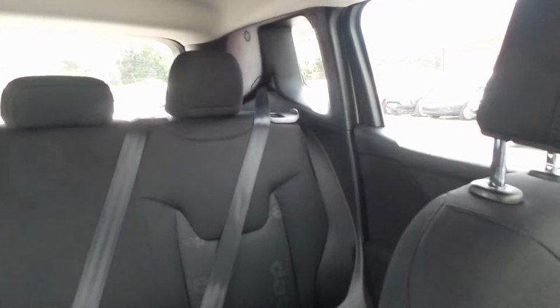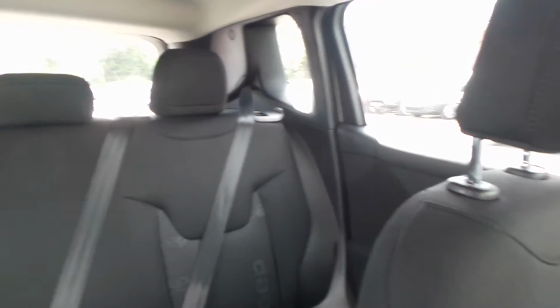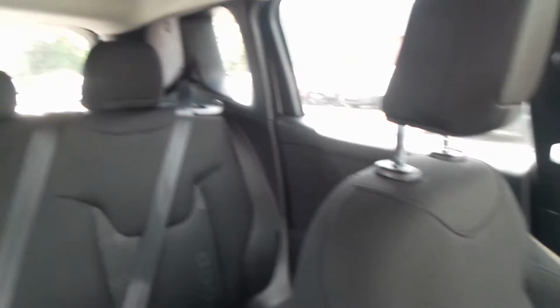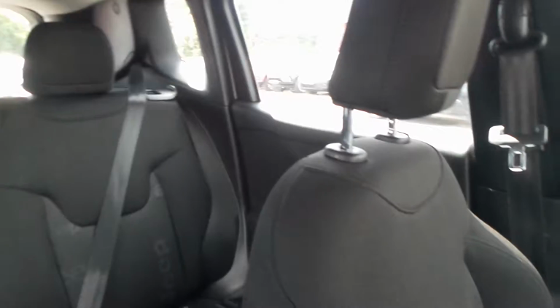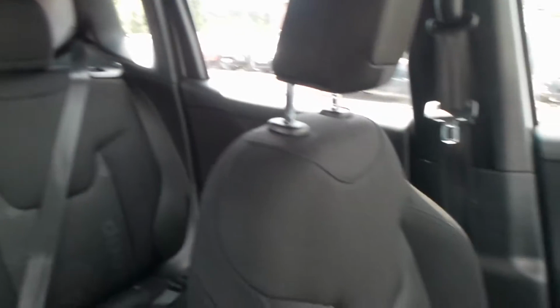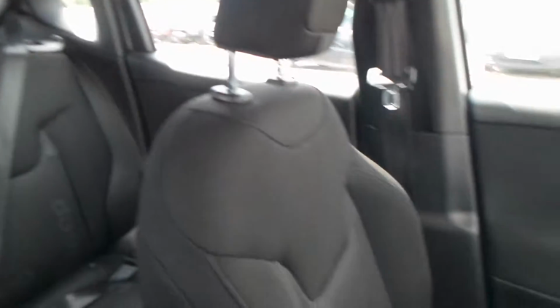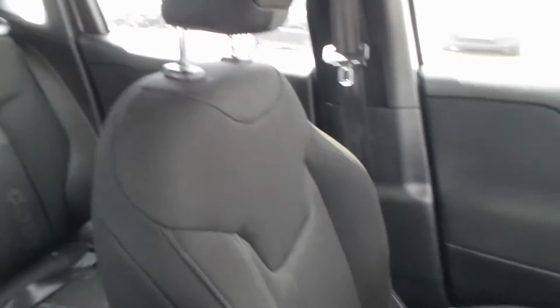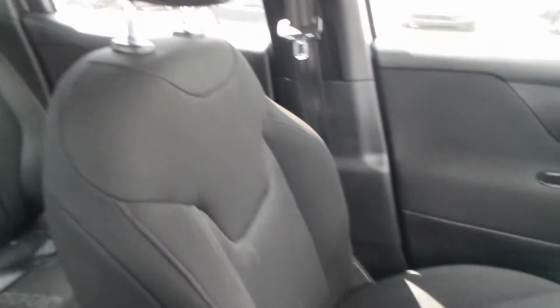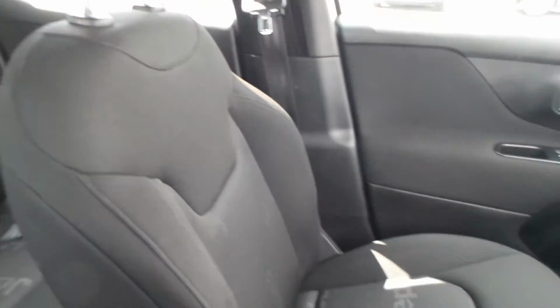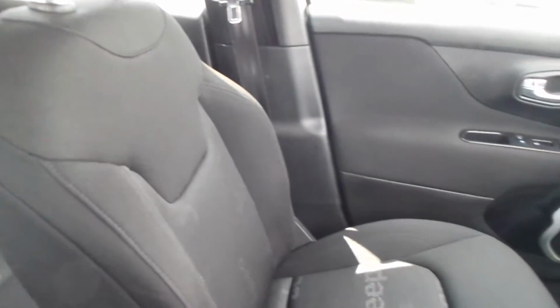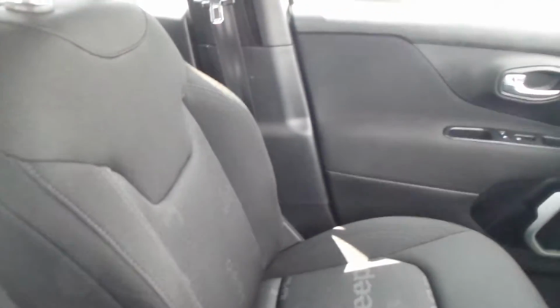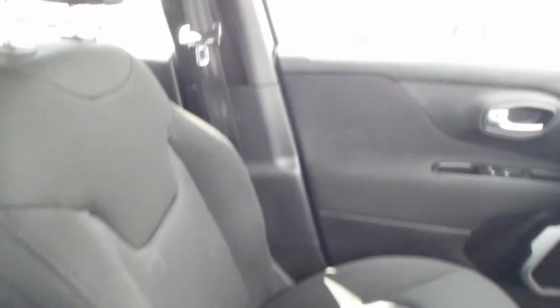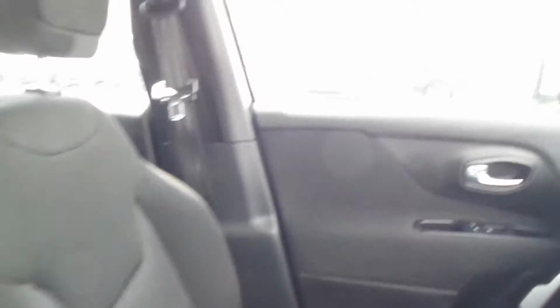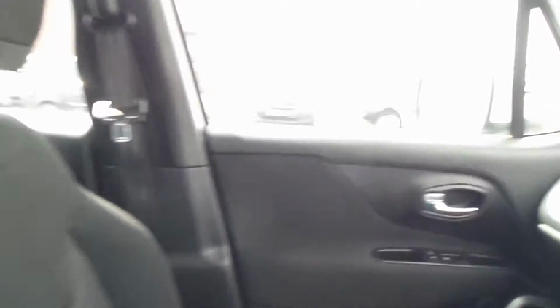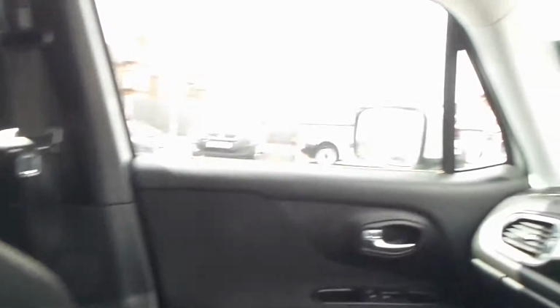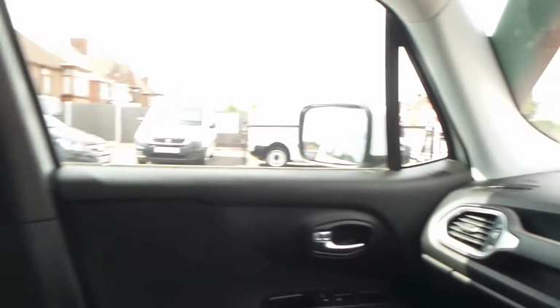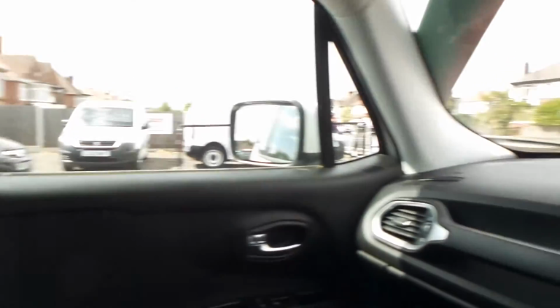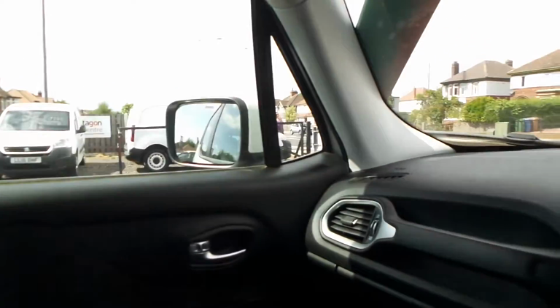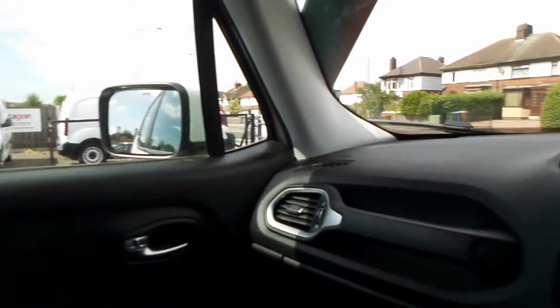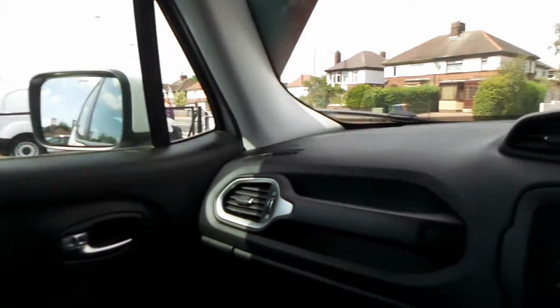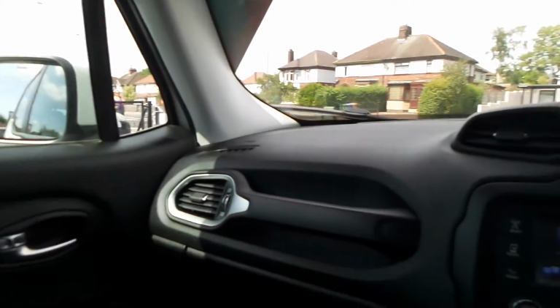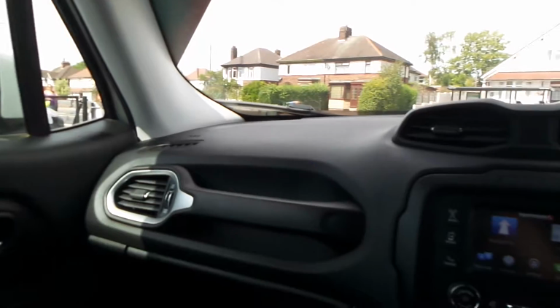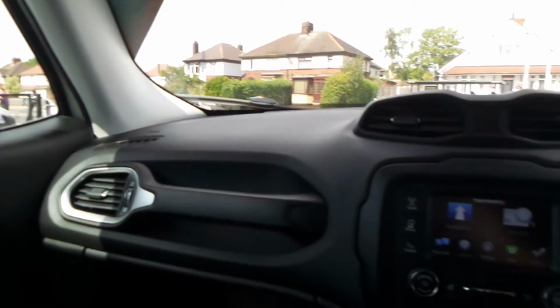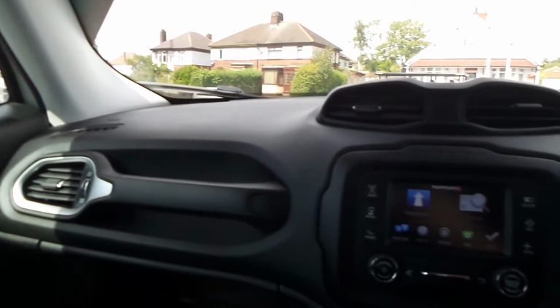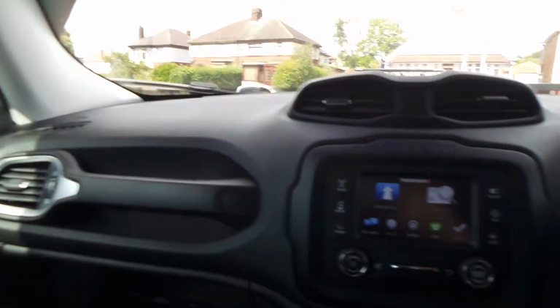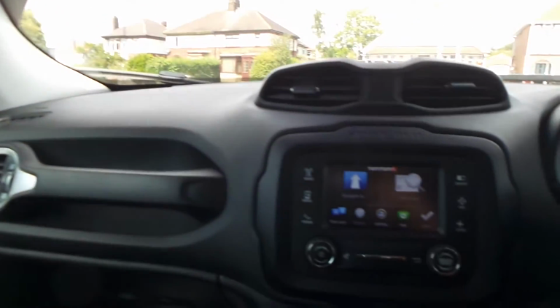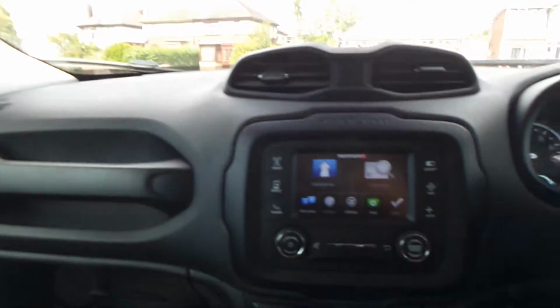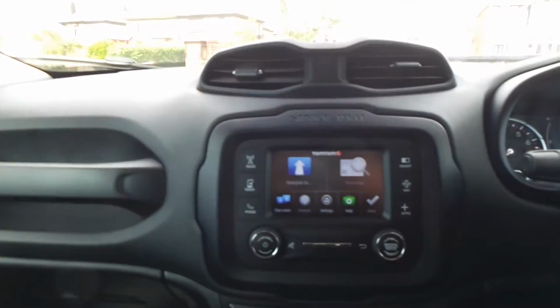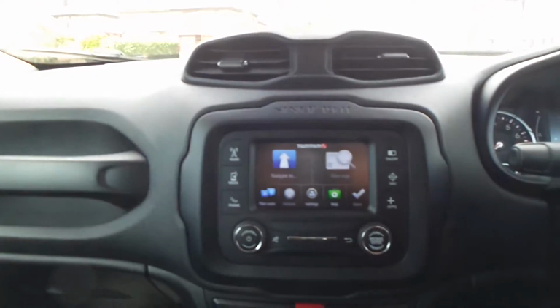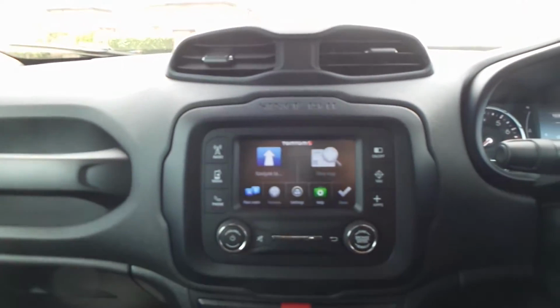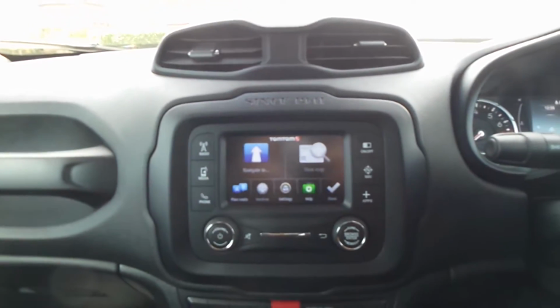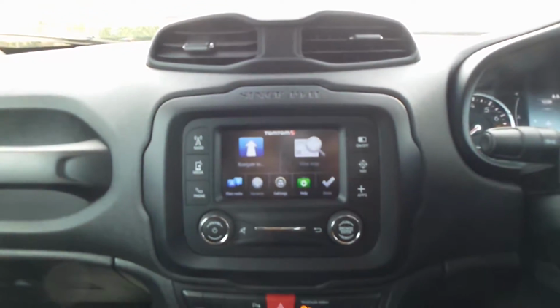Moving to the interior, in the front there is a touchscreen entertainment system that features satellite navigation as well as Bluetooth connectivity. It also has a DAB digital radio and USB input.